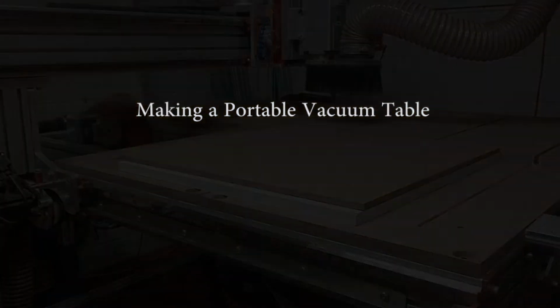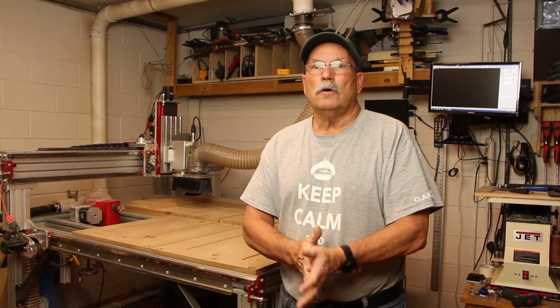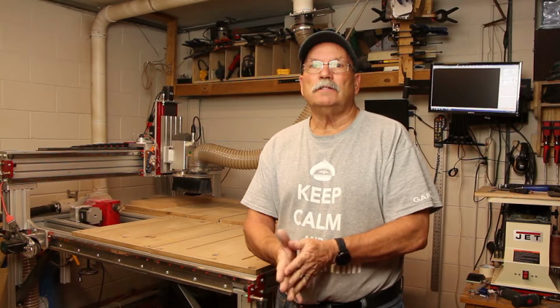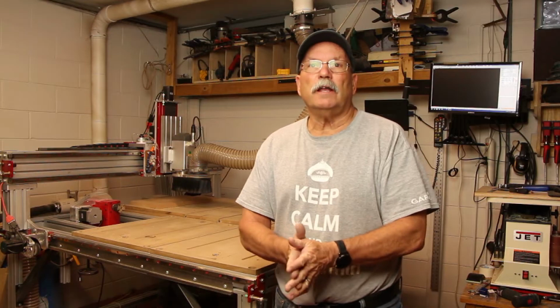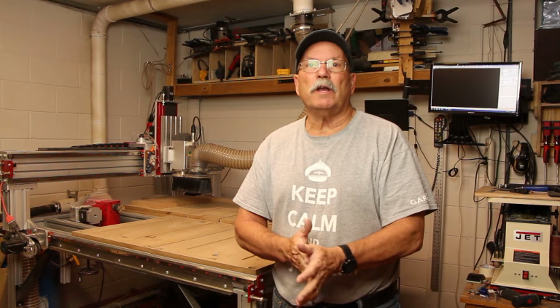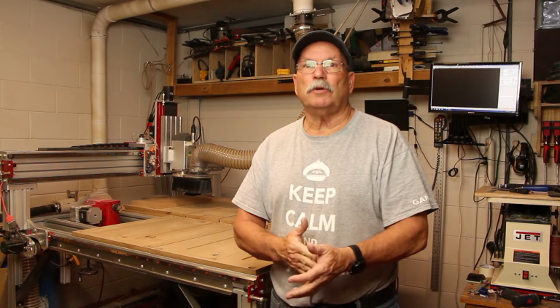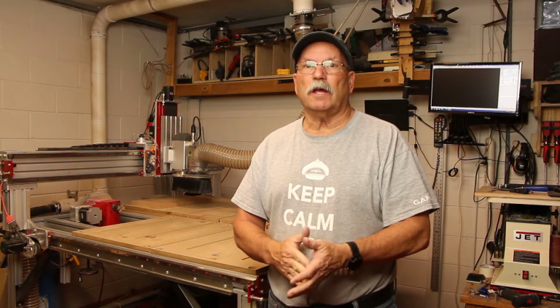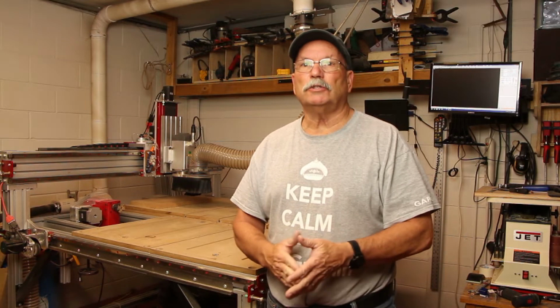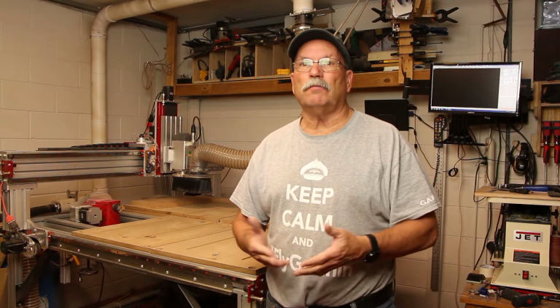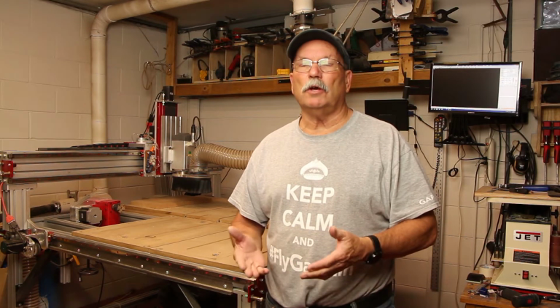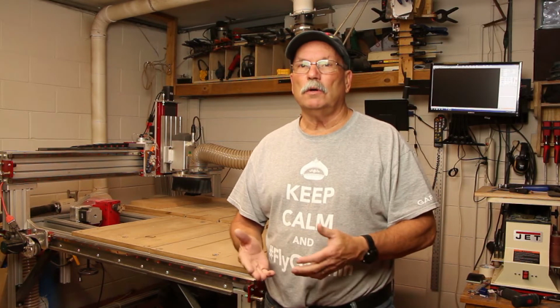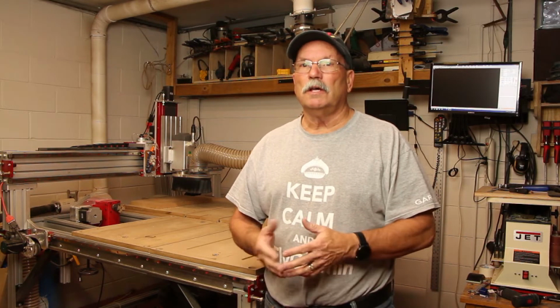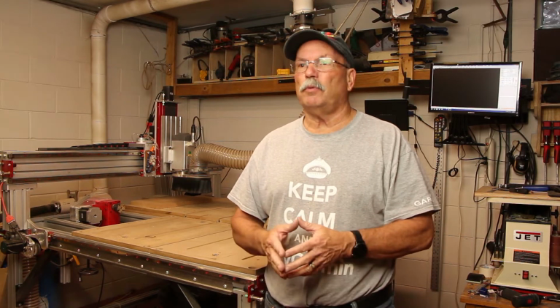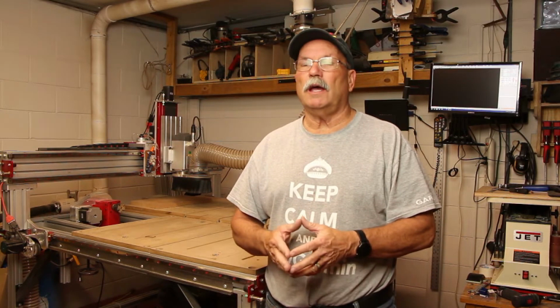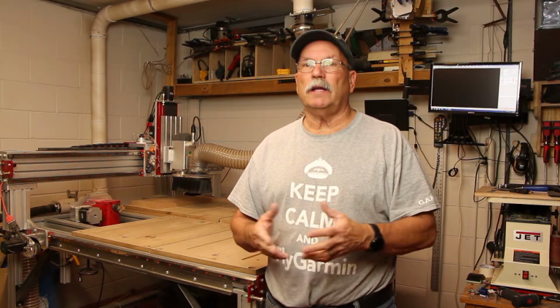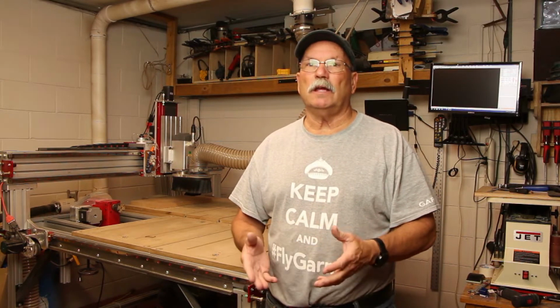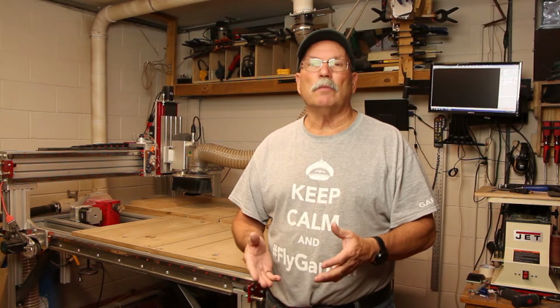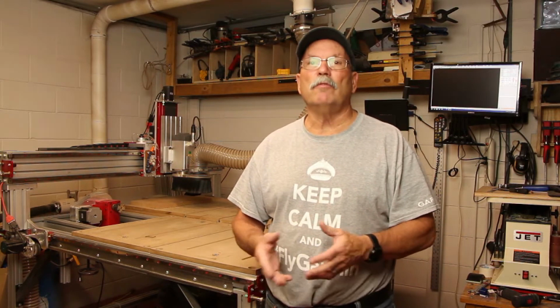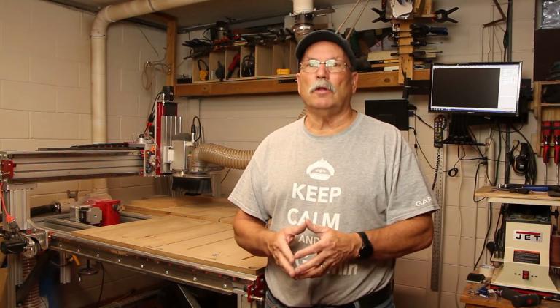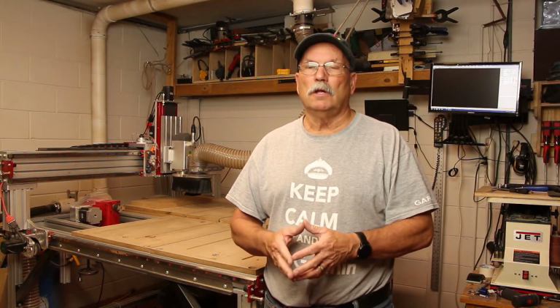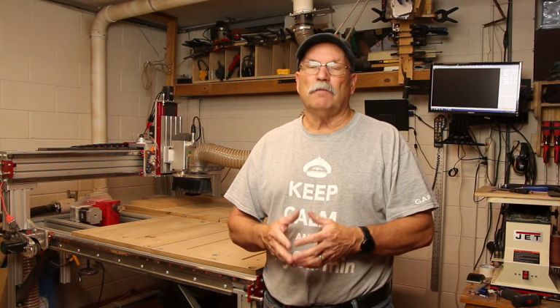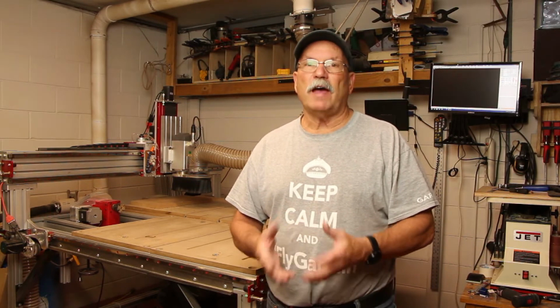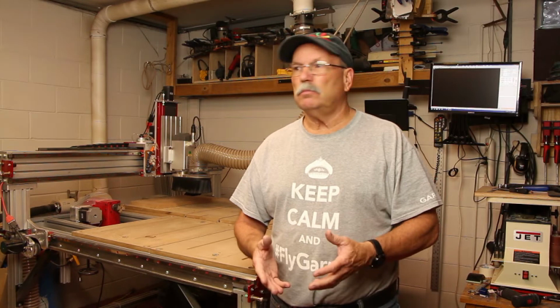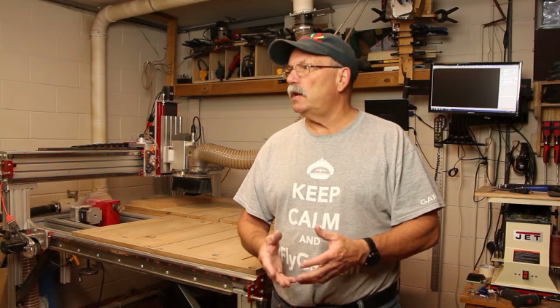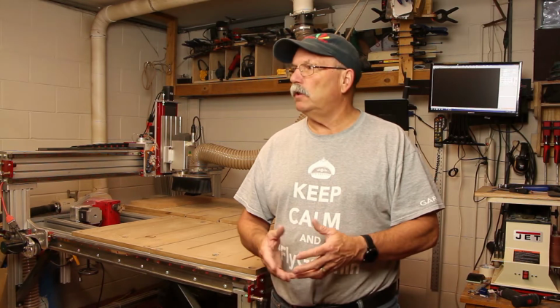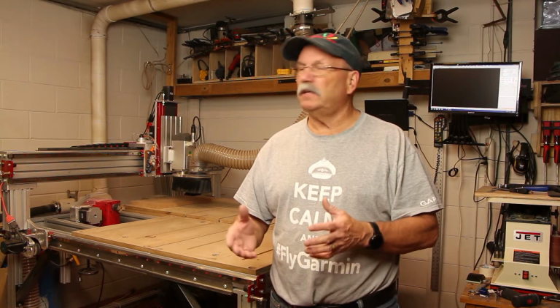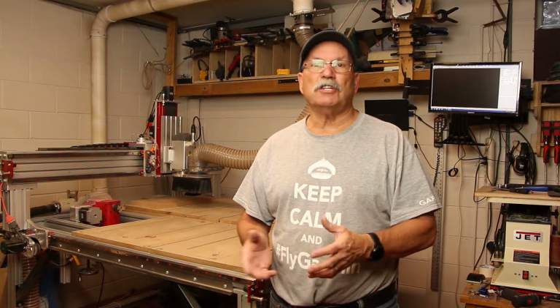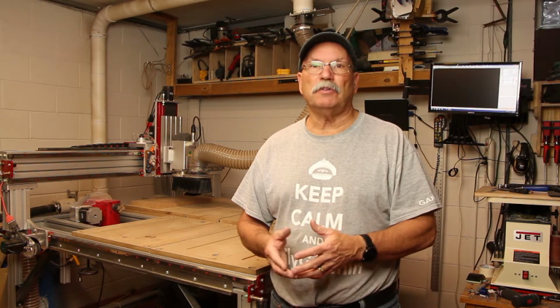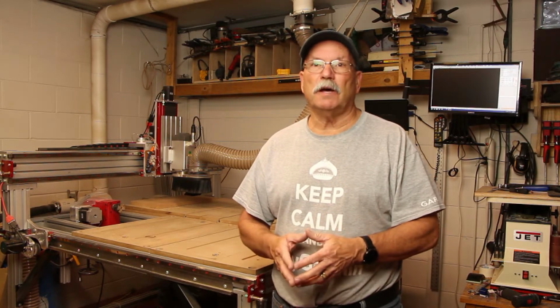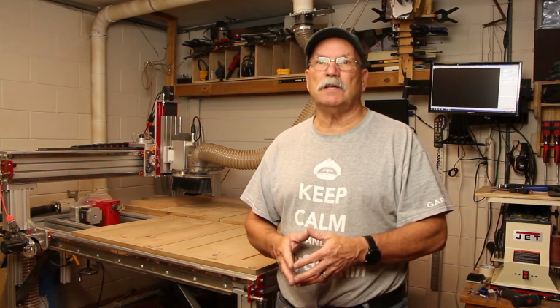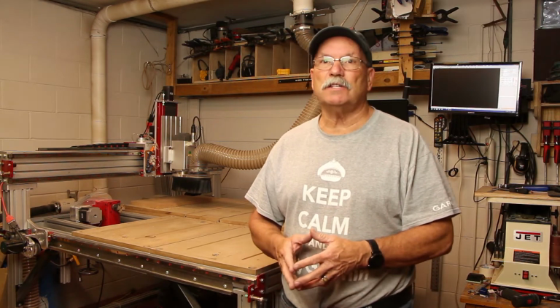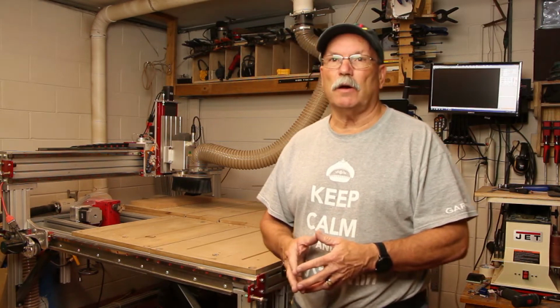Tonight I wanted to put together a short video explaining how I did a removable vacuum table attachment to my CNC router.